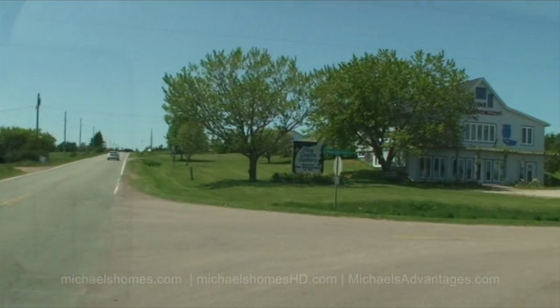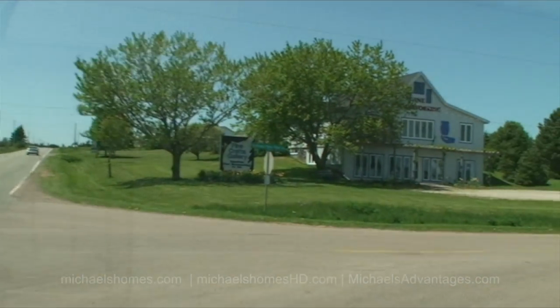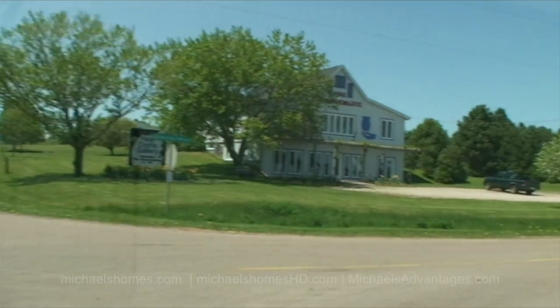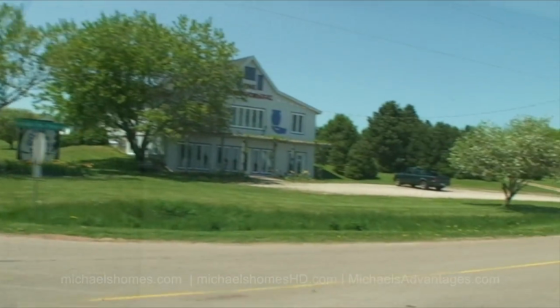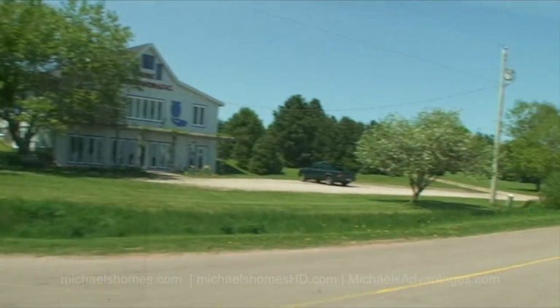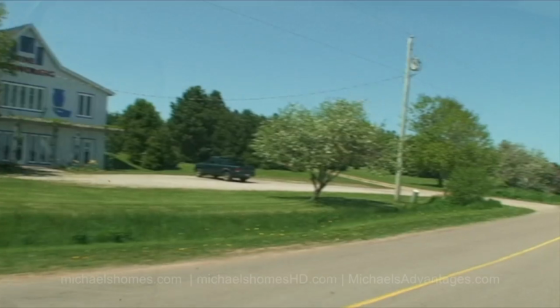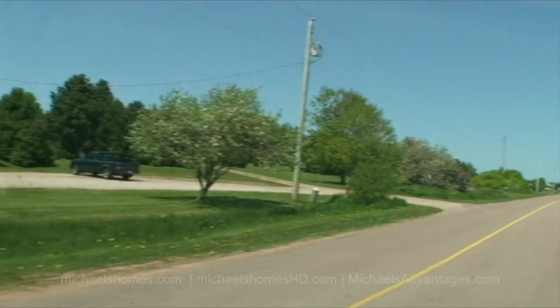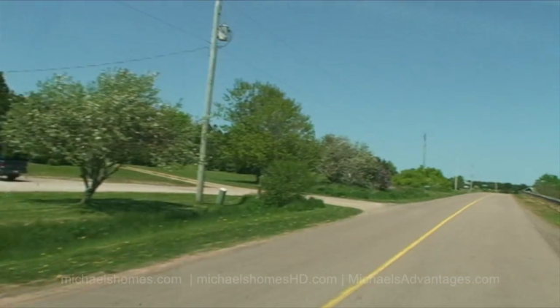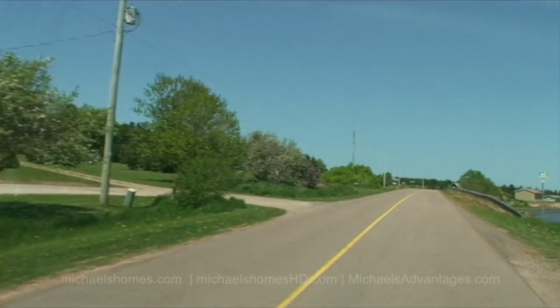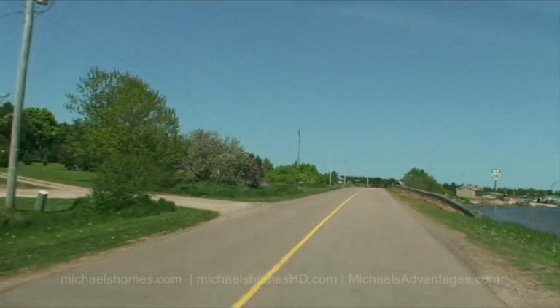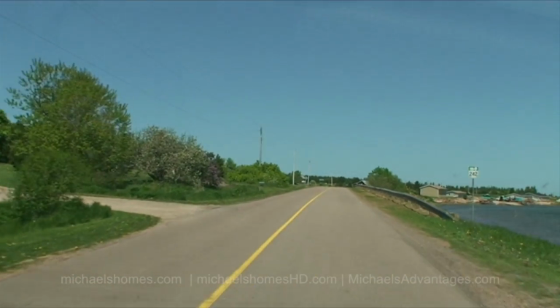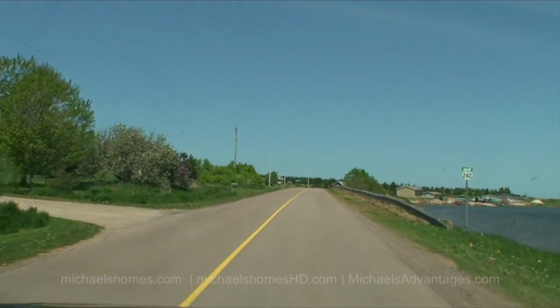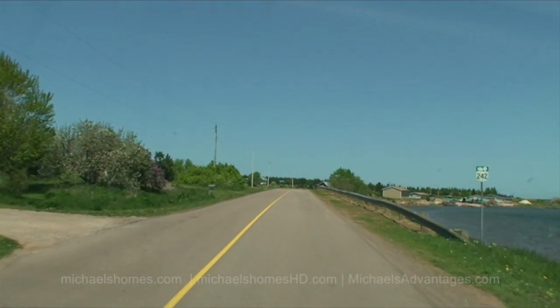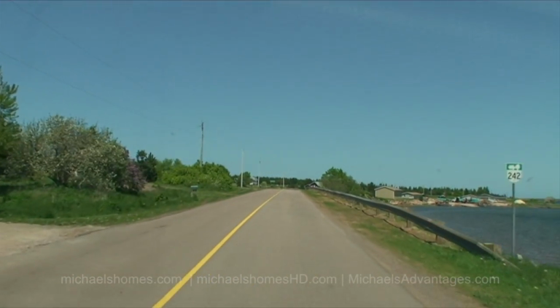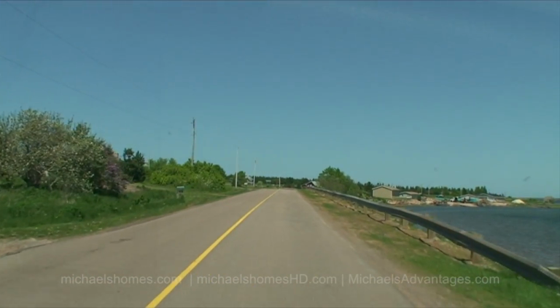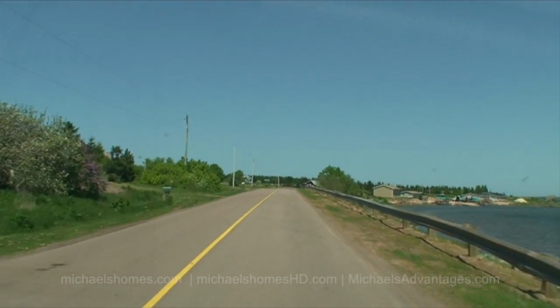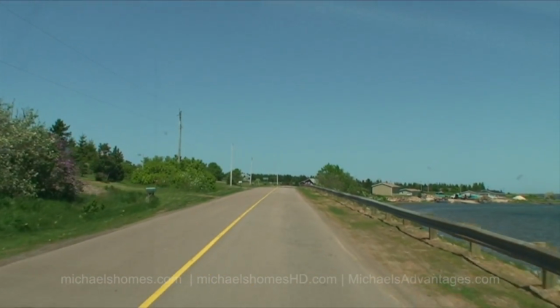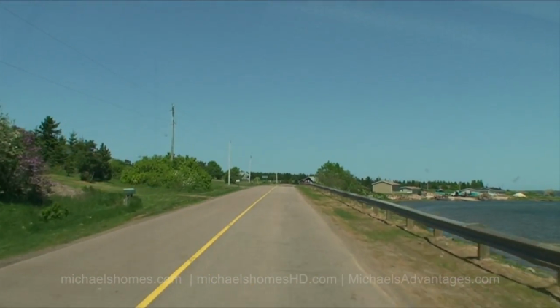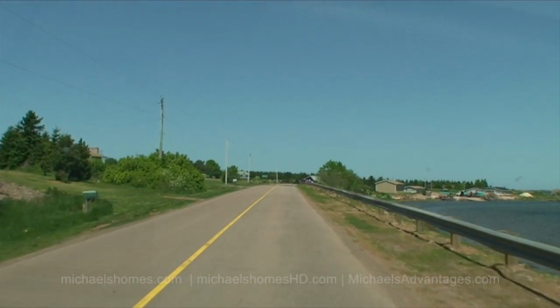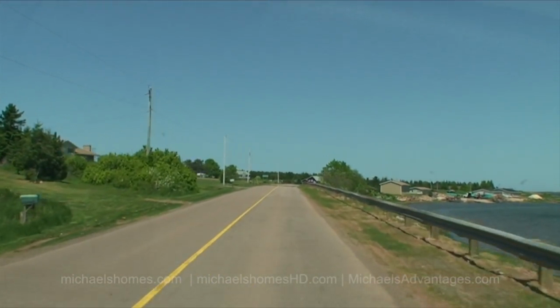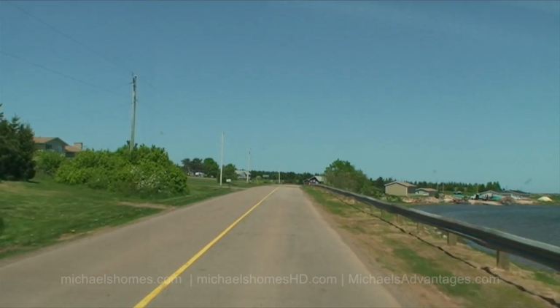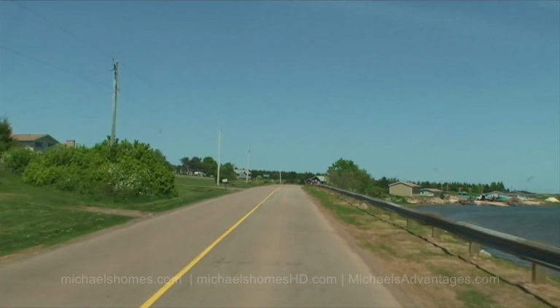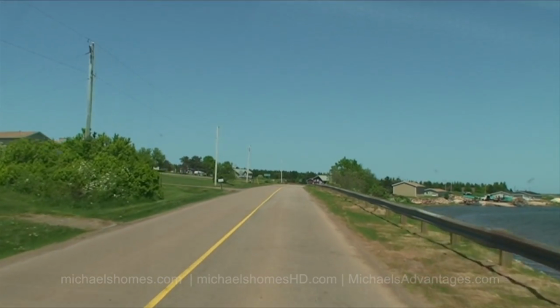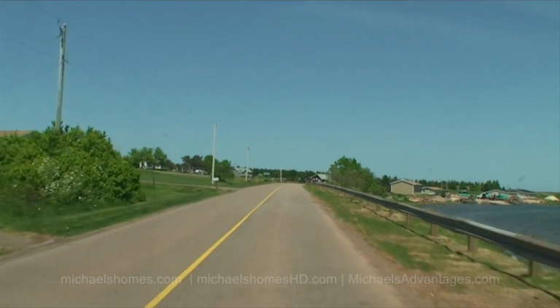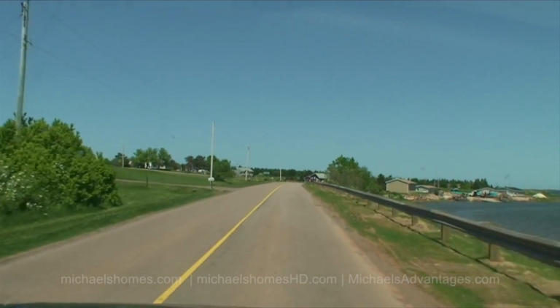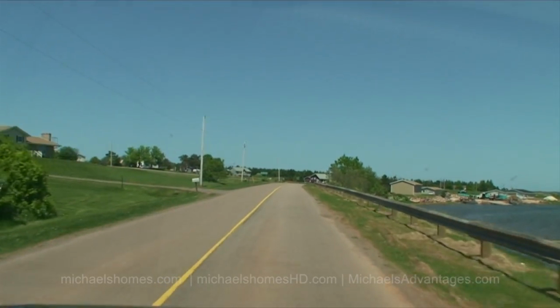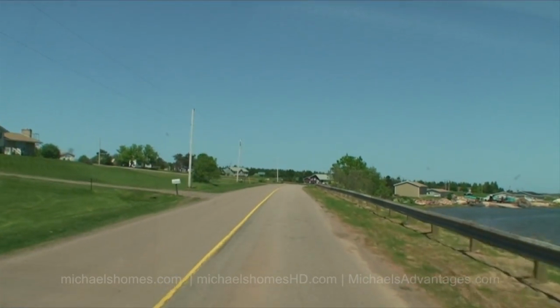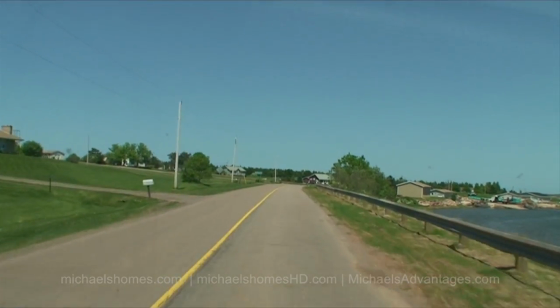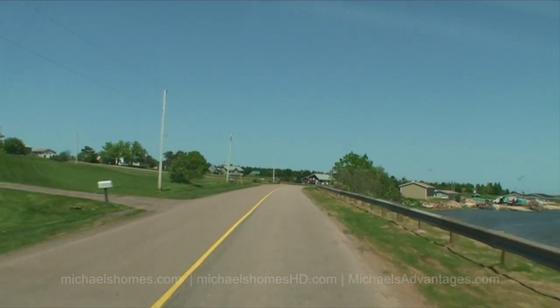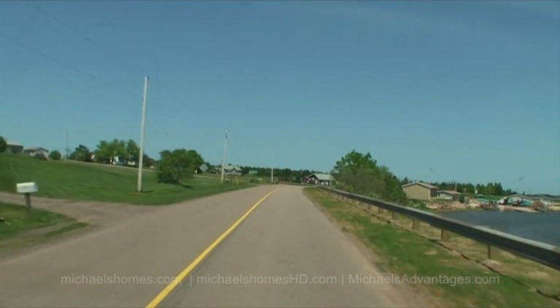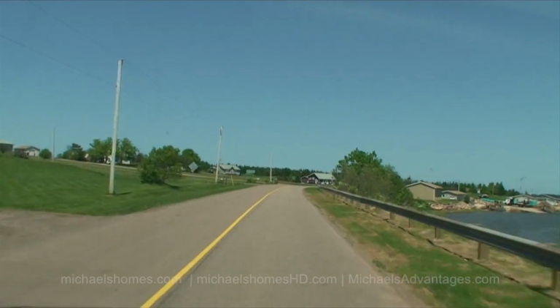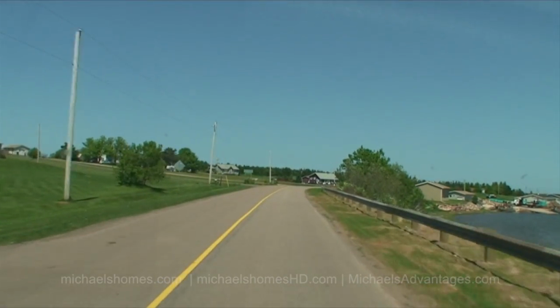Turning right on Grand Pier Point Road. You can see the sand dunes to my left. Continue 2.2 kilometers, then turn right on New Seabury Drive.